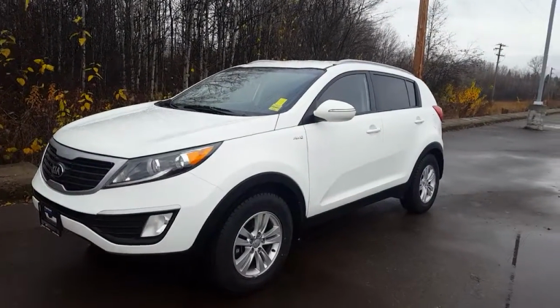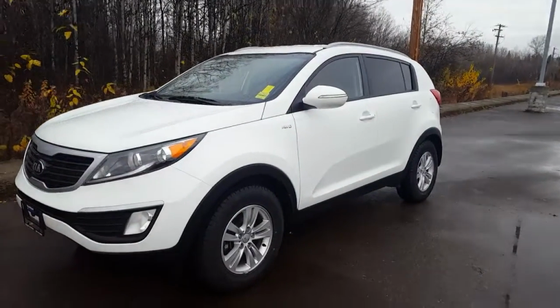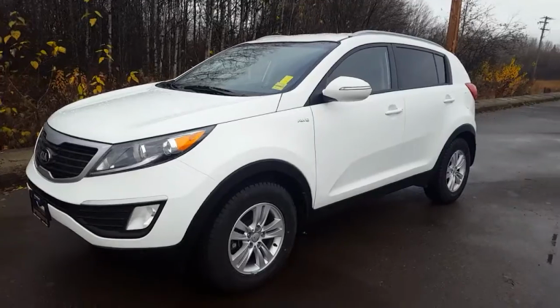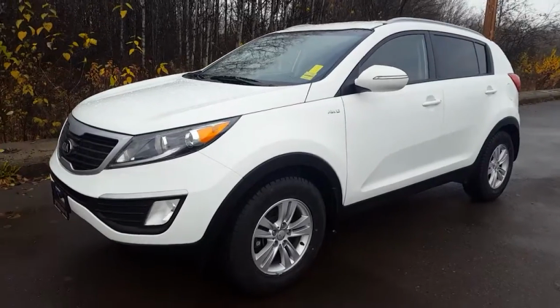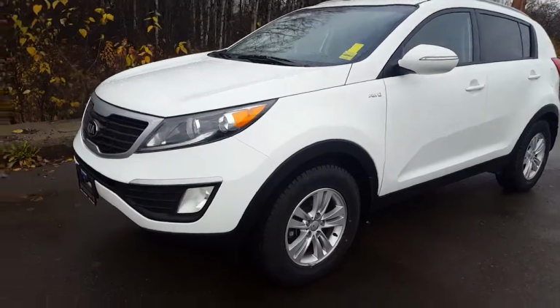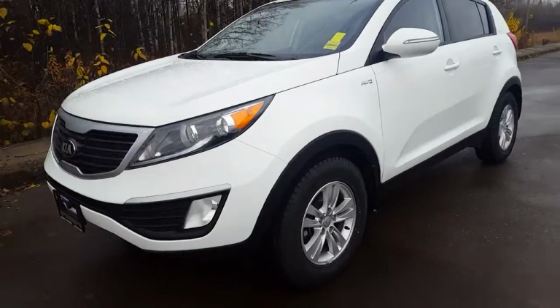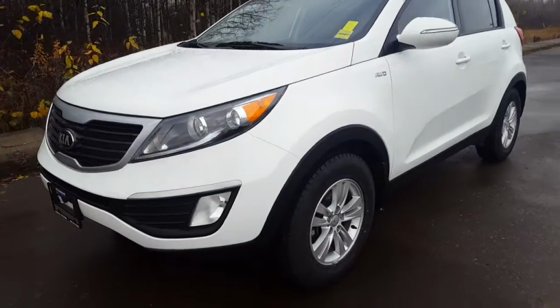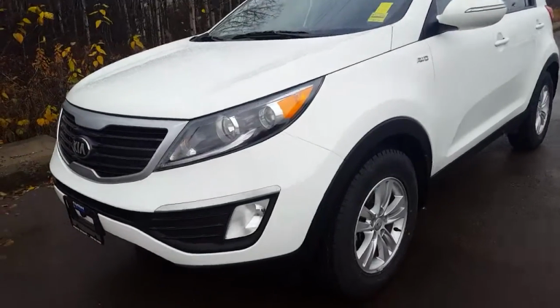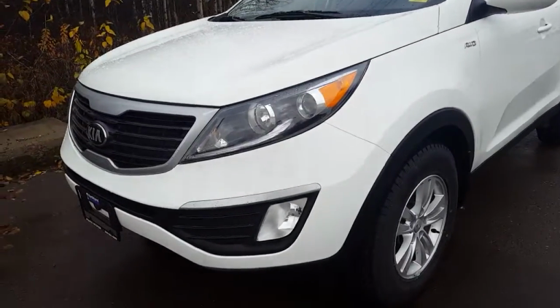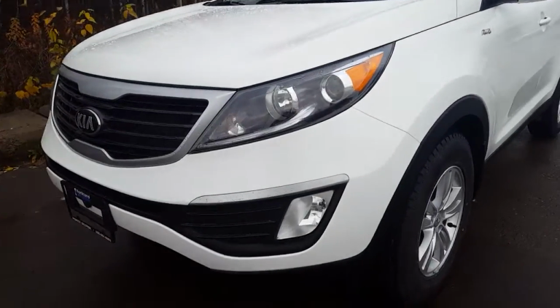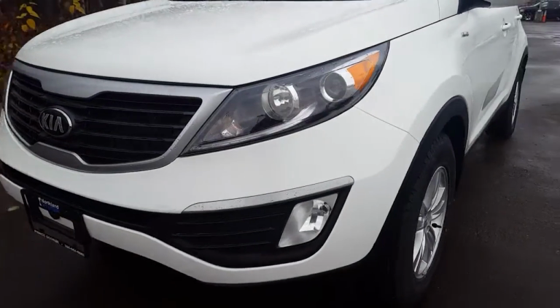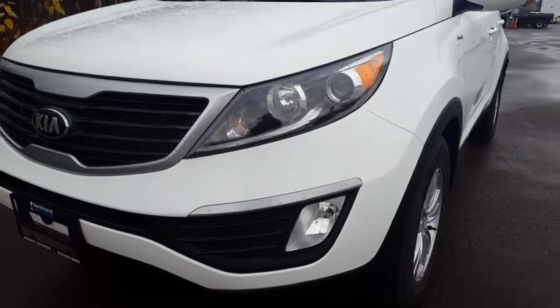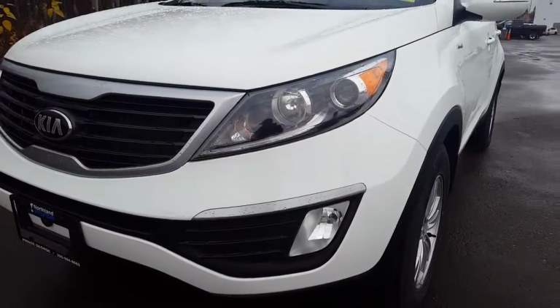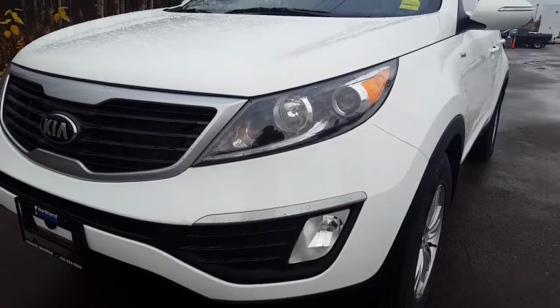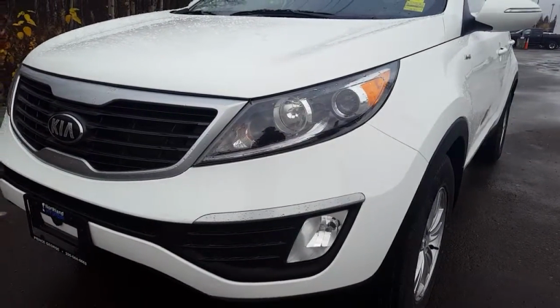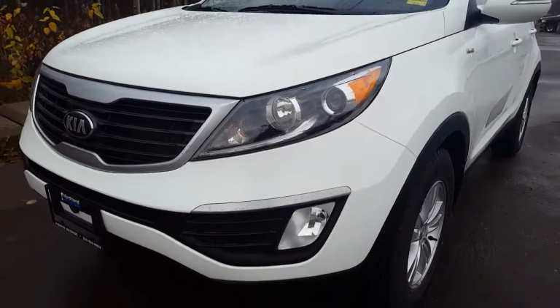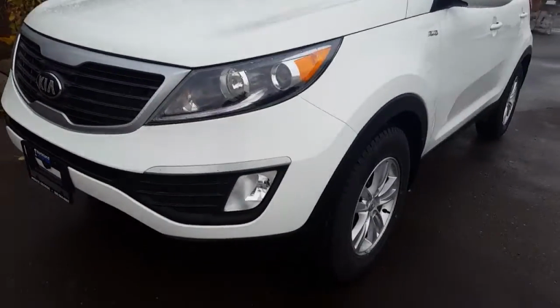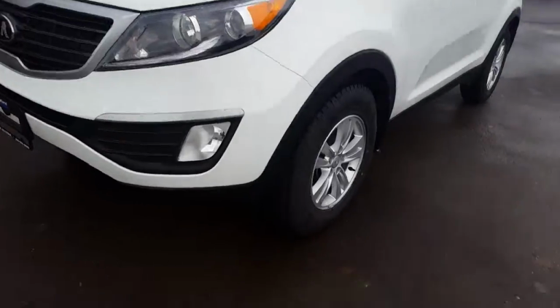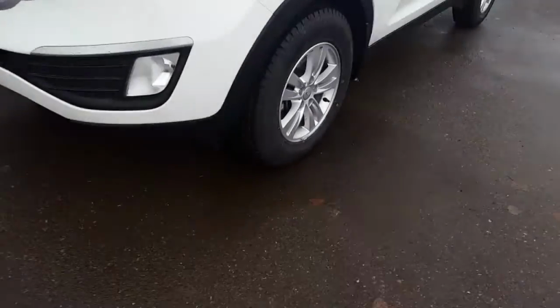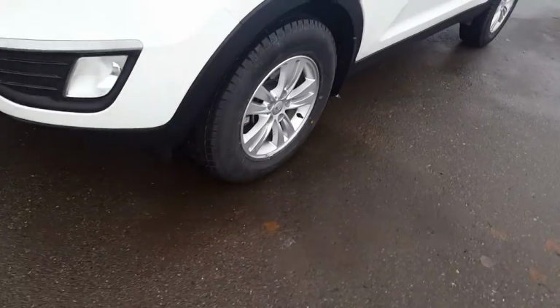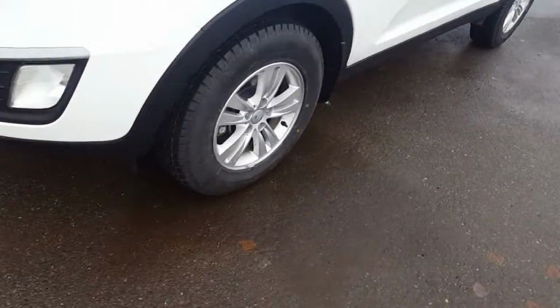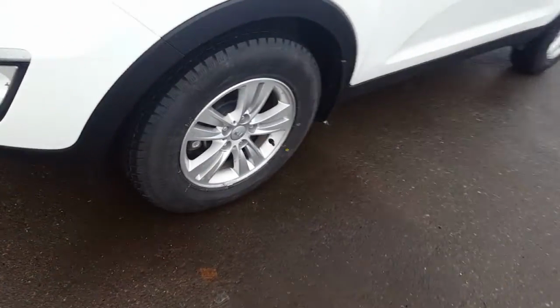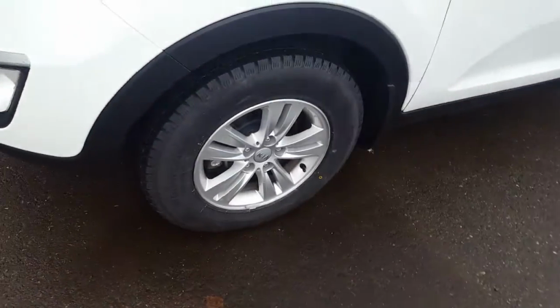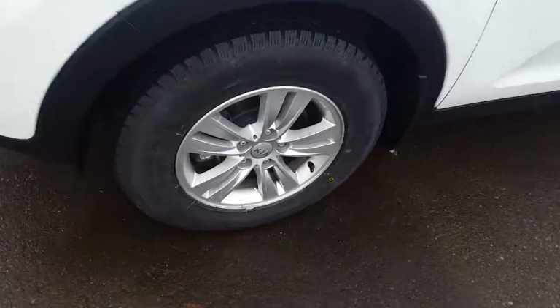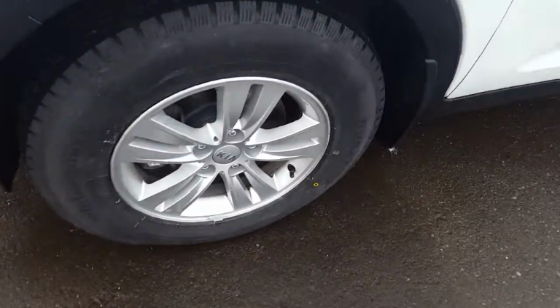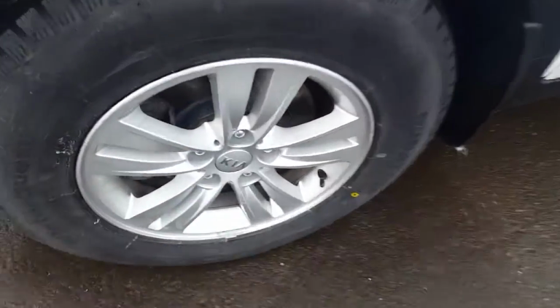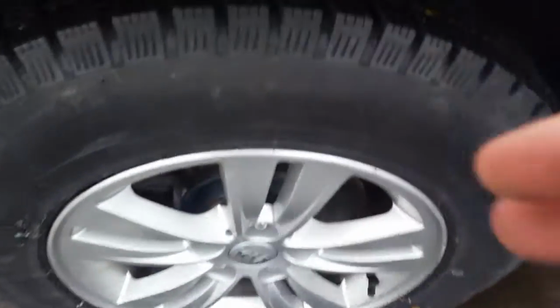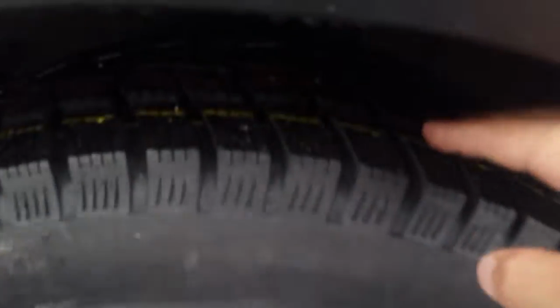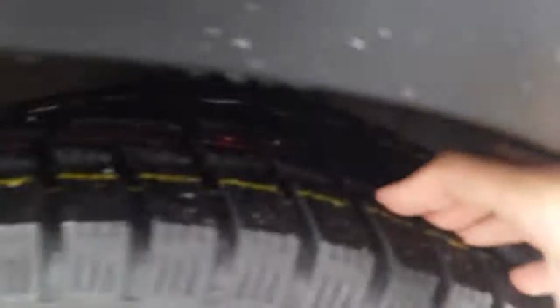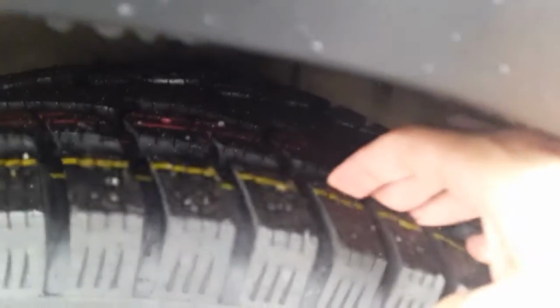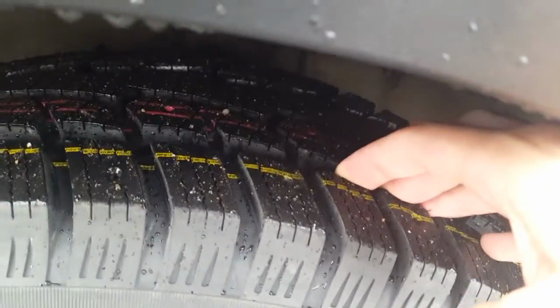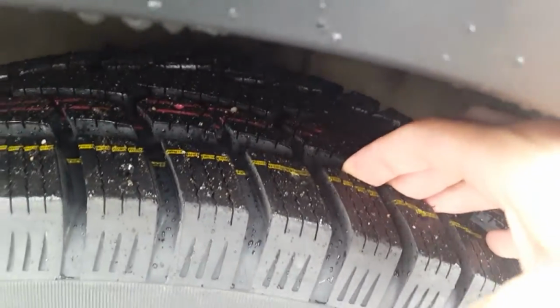So it's an all-wheel-drive model and in the front here you'll see we have some fog lights — perfect for the weather we've been having. Here we're sitting on our winter tires and they've got good tread on those.